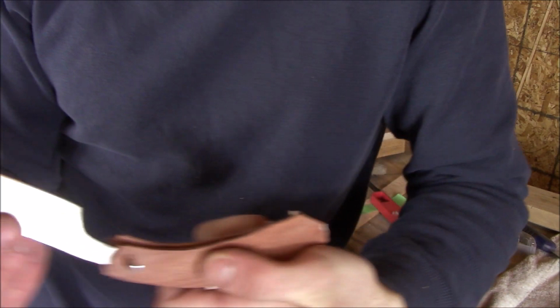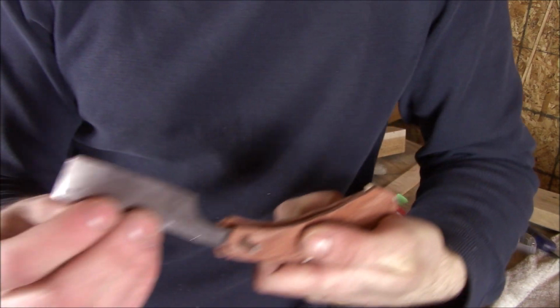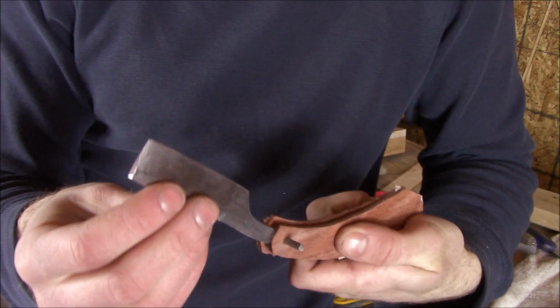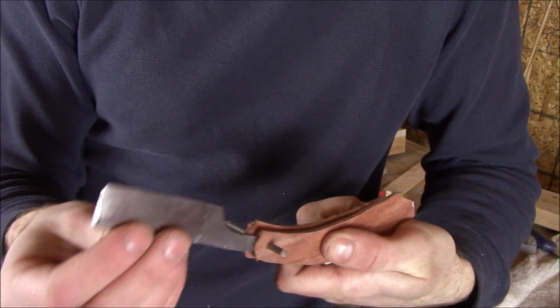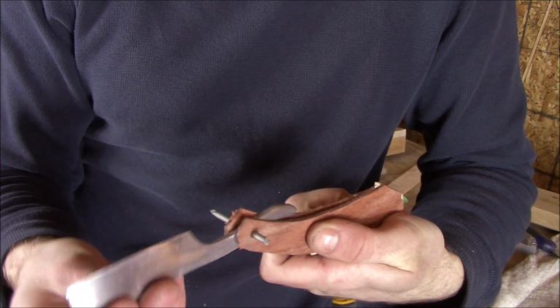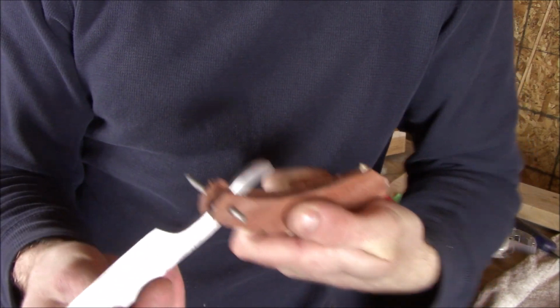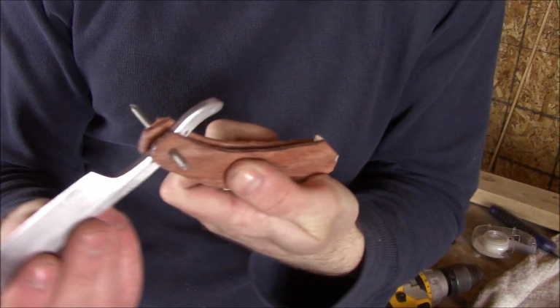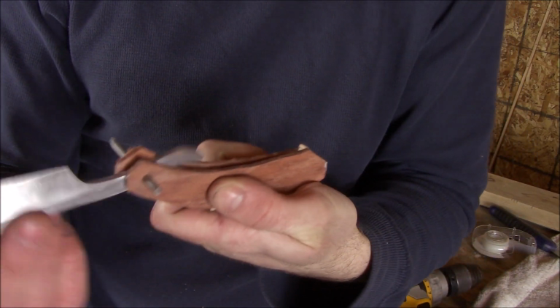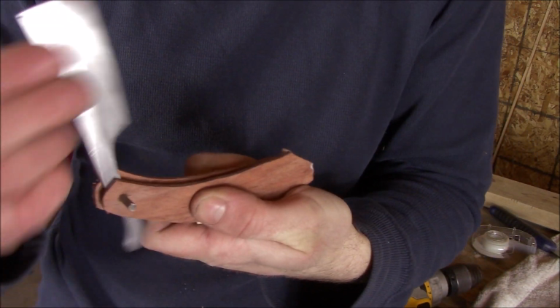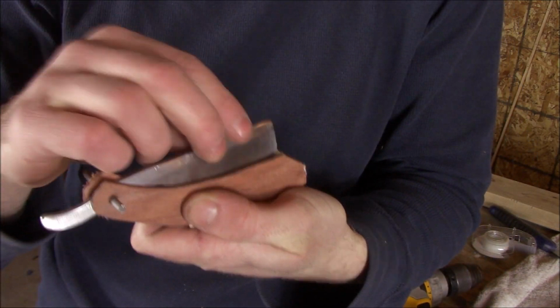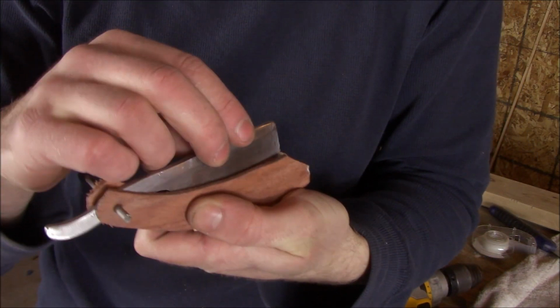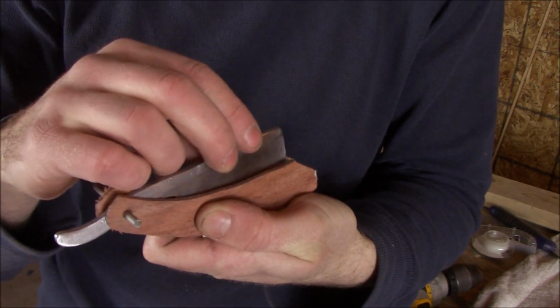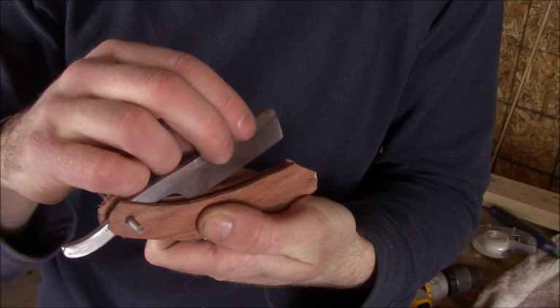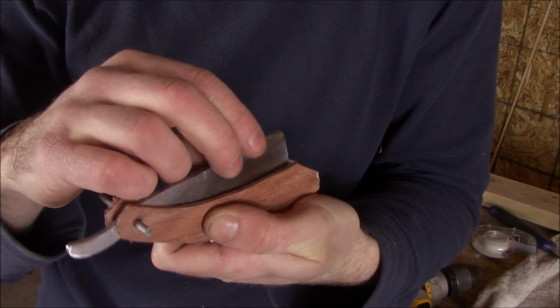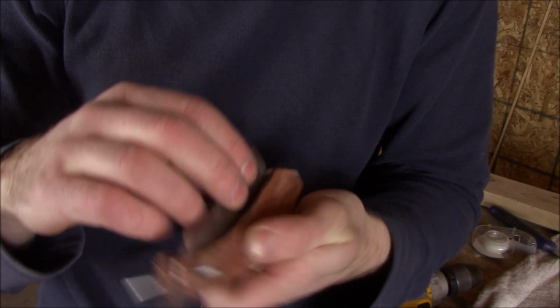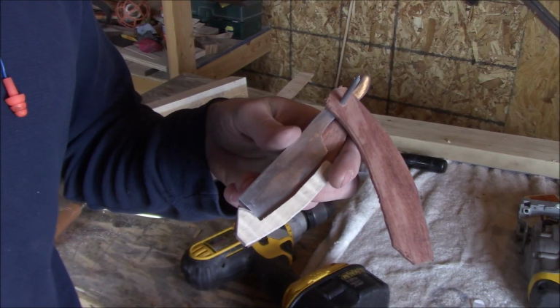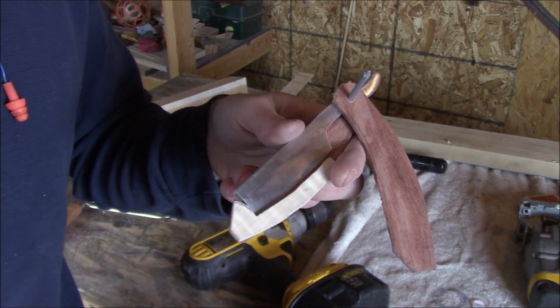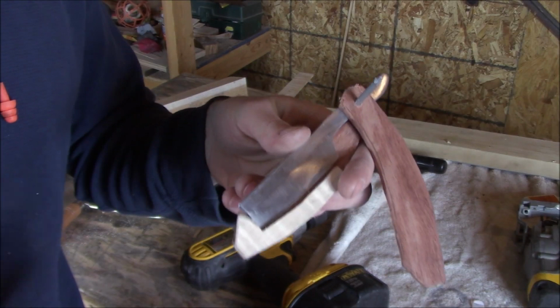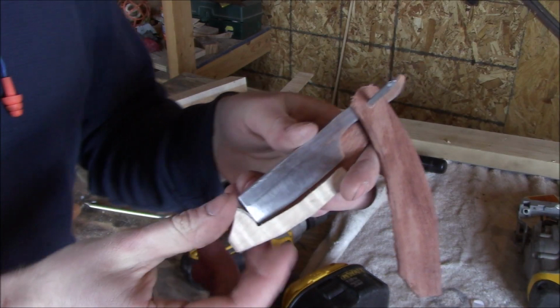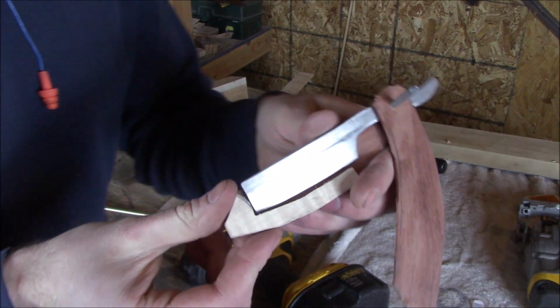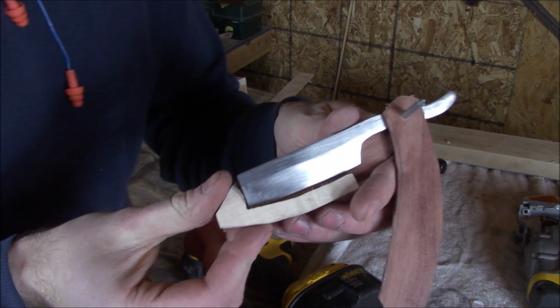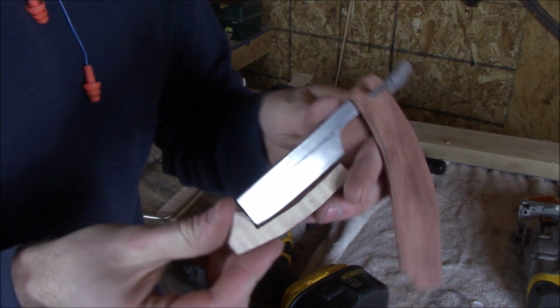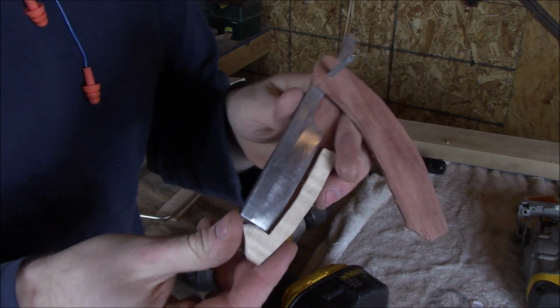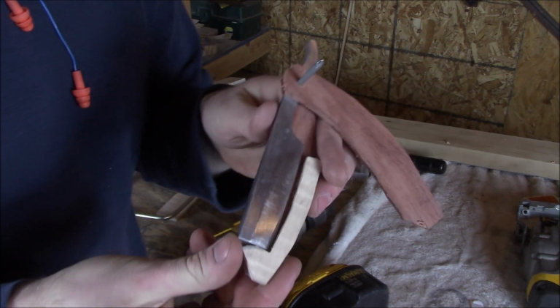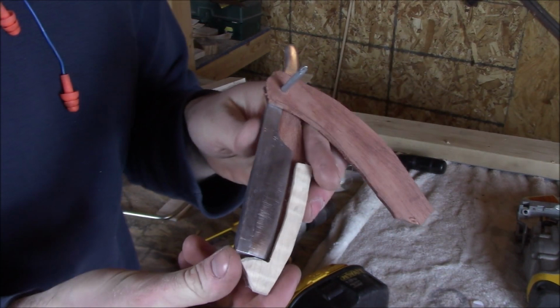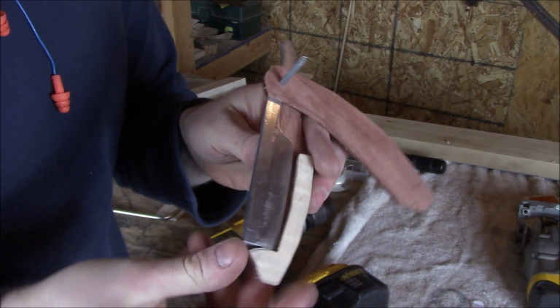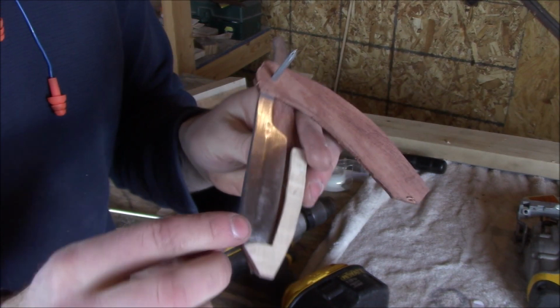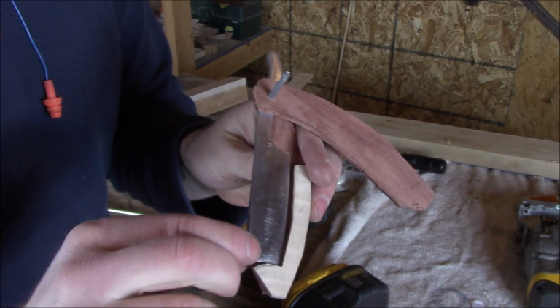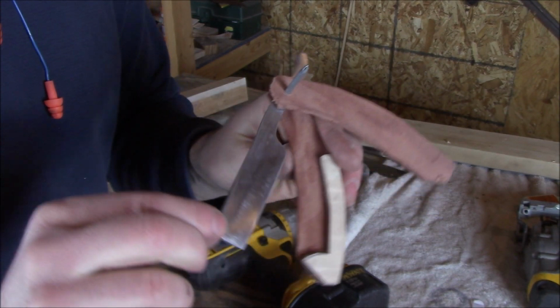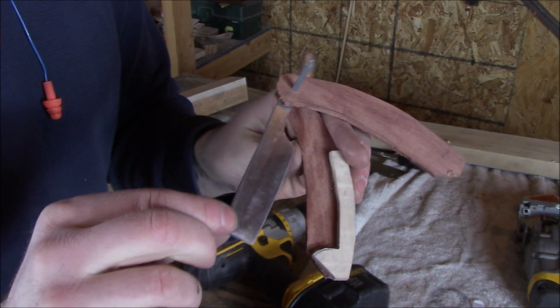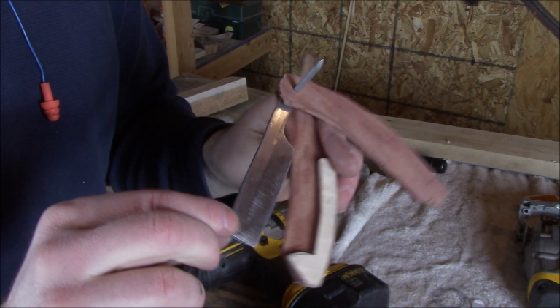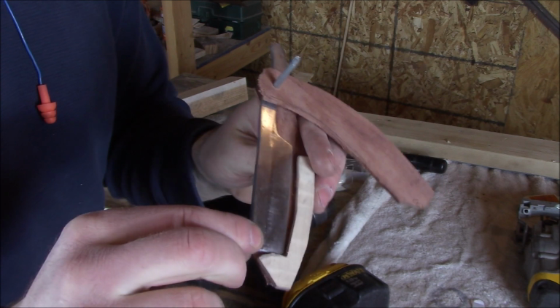Doing a test fit before the final glue-up, I saw that the blade was catching just a little bit on my middle piece. So I took off some material toward the end, and now it goes right in.